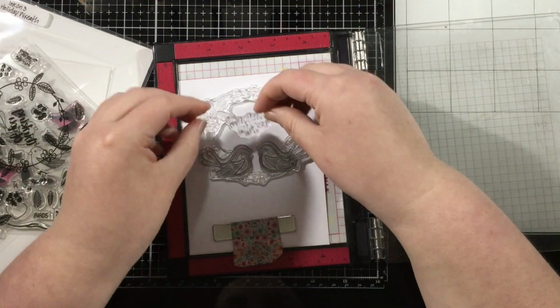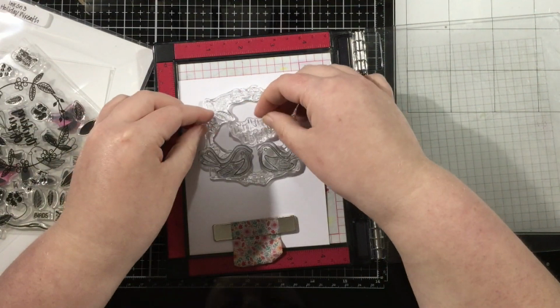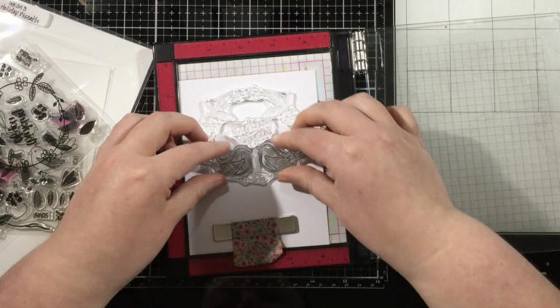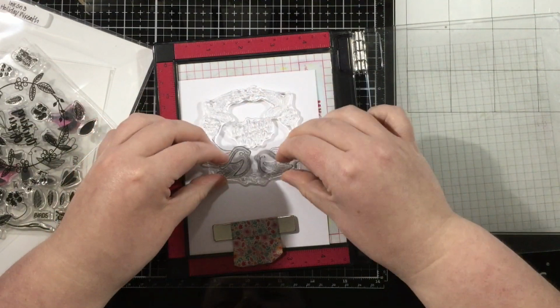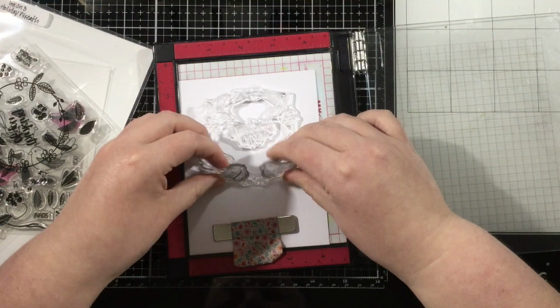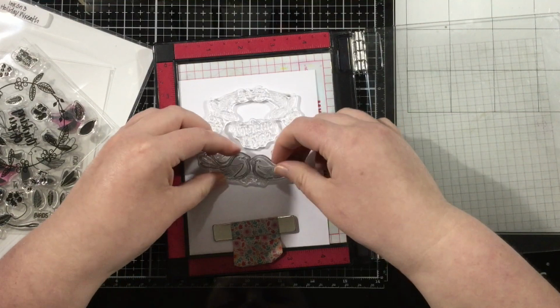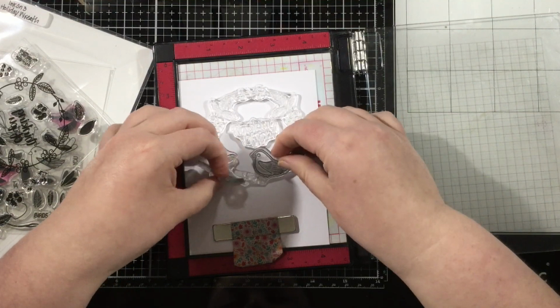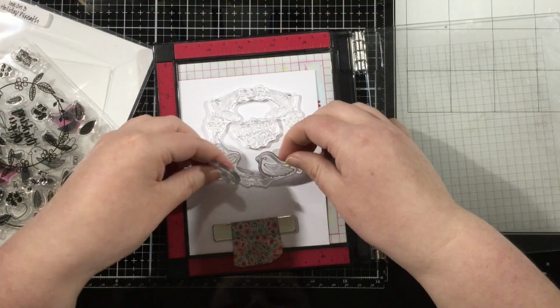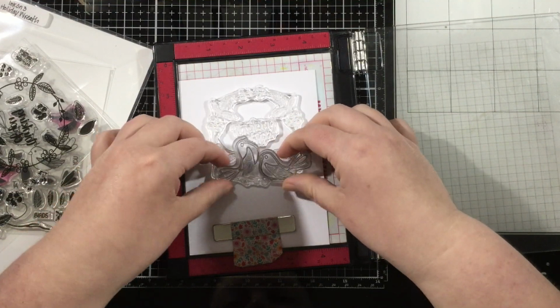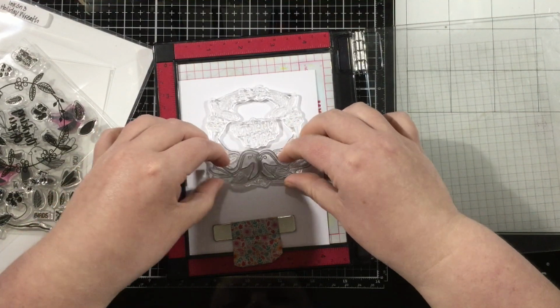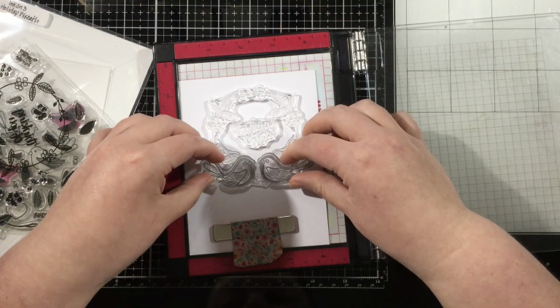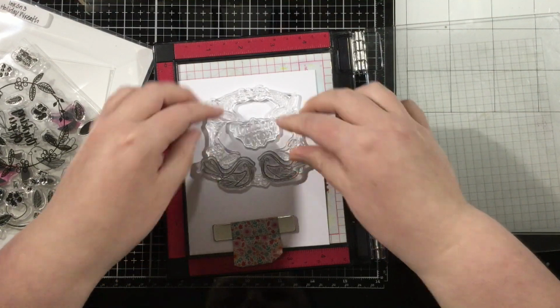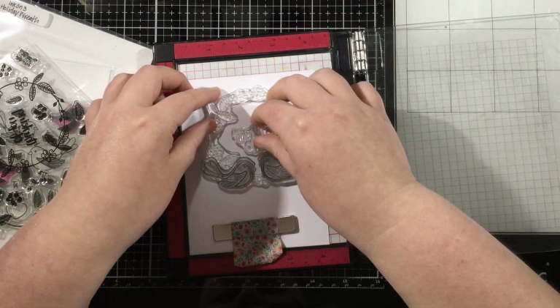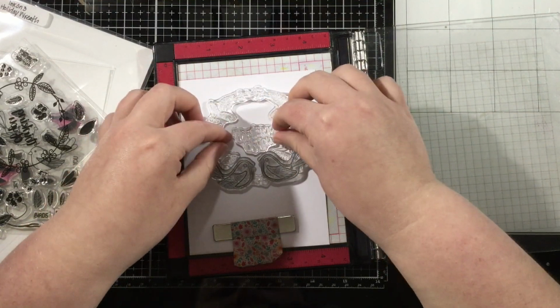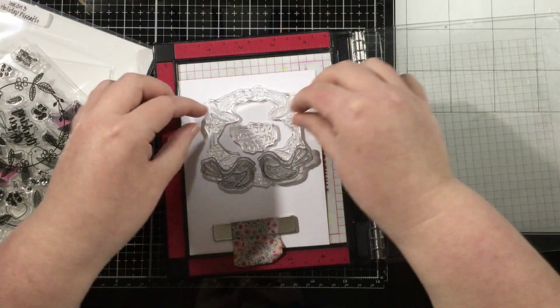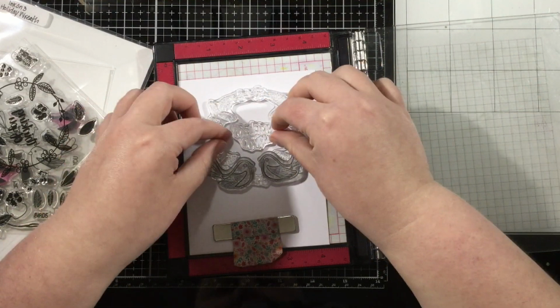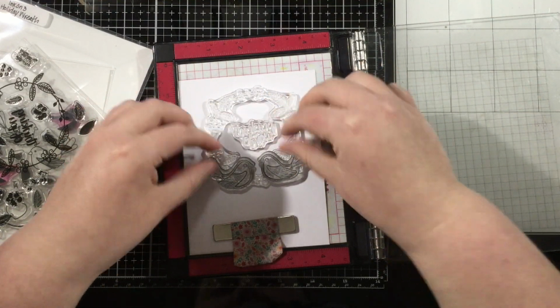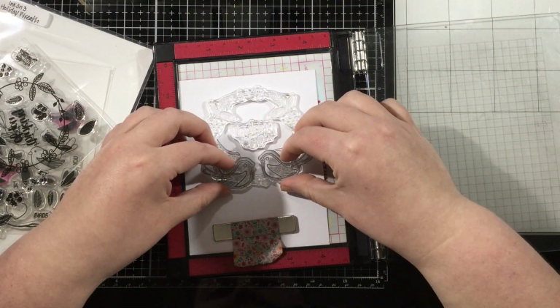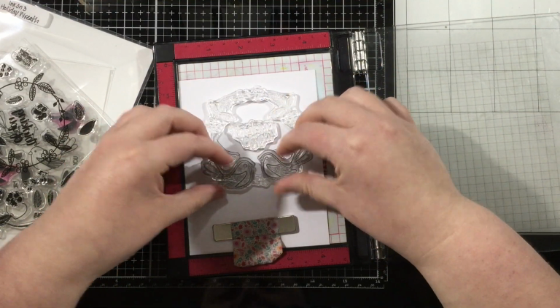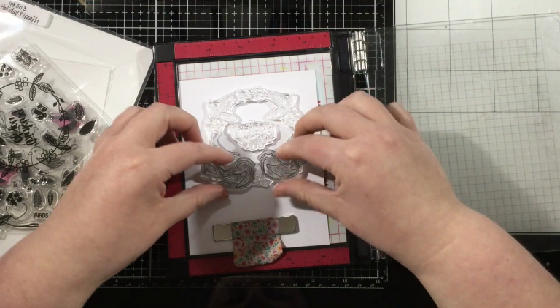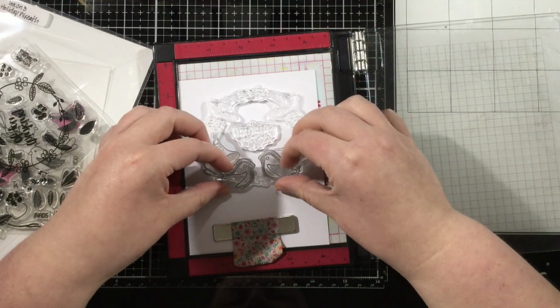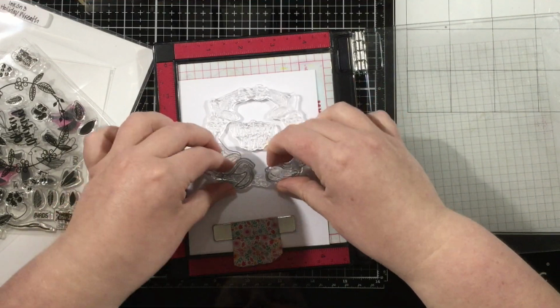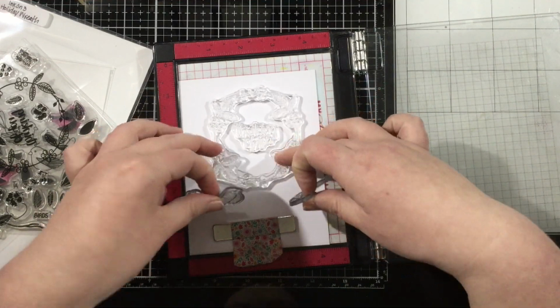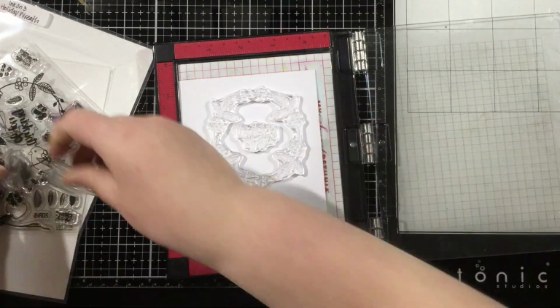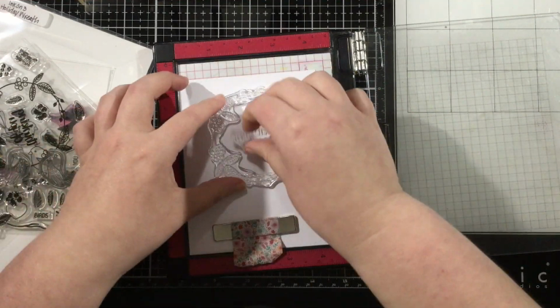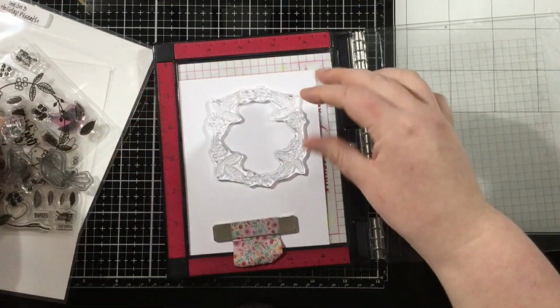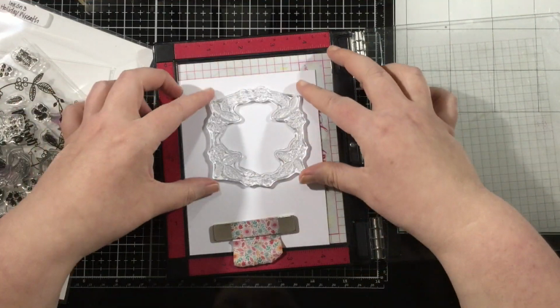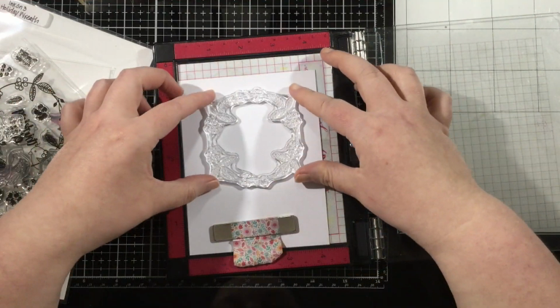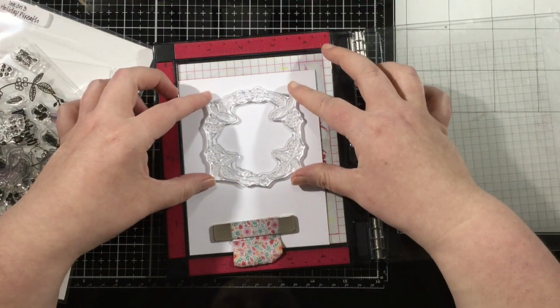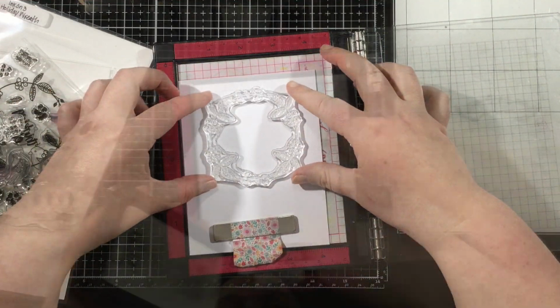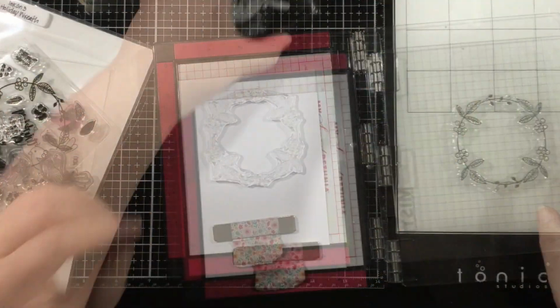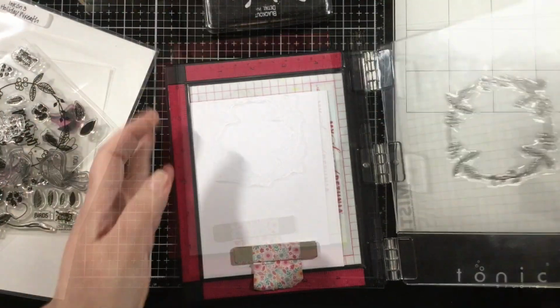I'm just laying out the stamps that I'm going to be using on my card. I like to kind of lay everything out before I ink anything up — that way I know where my card is headed.